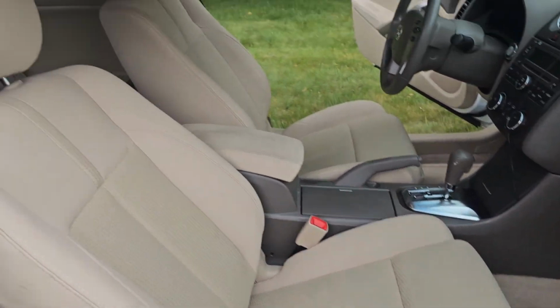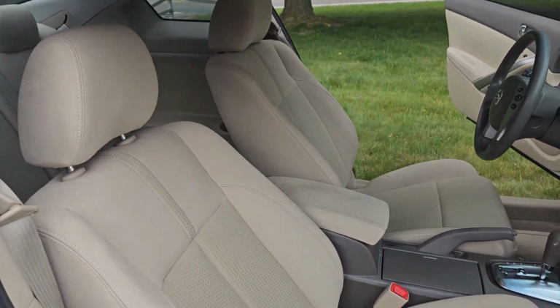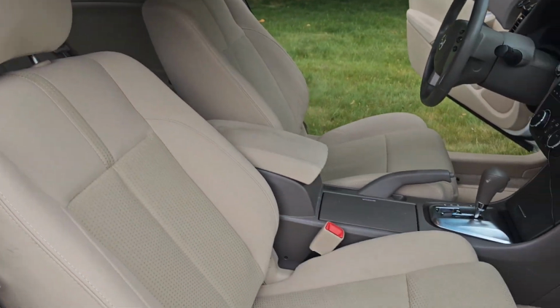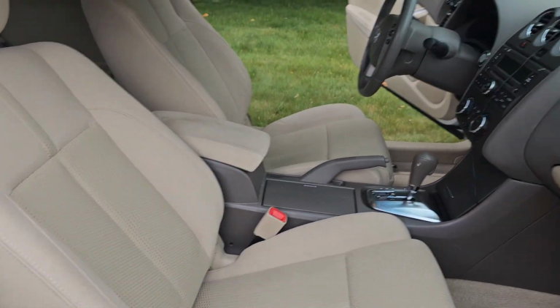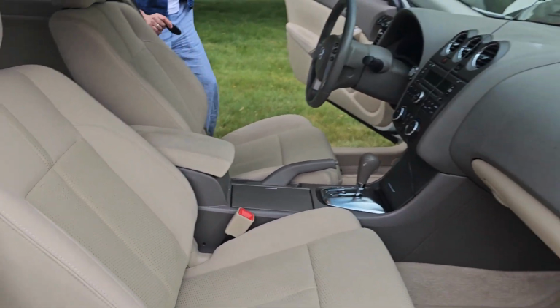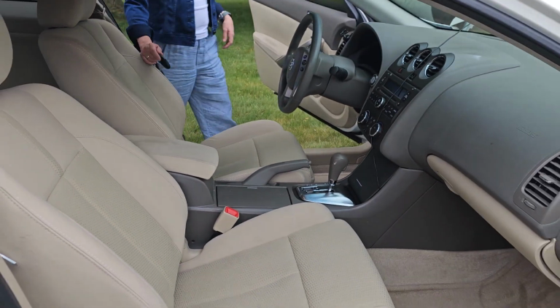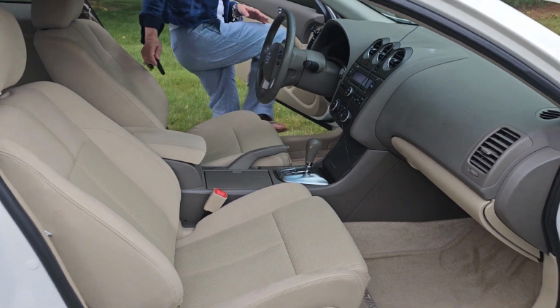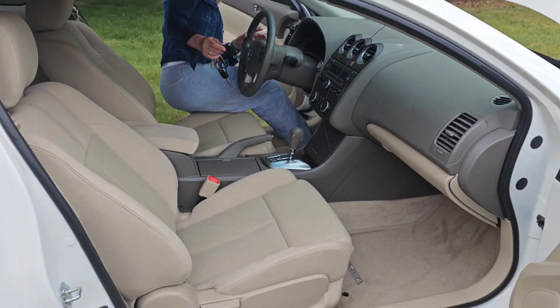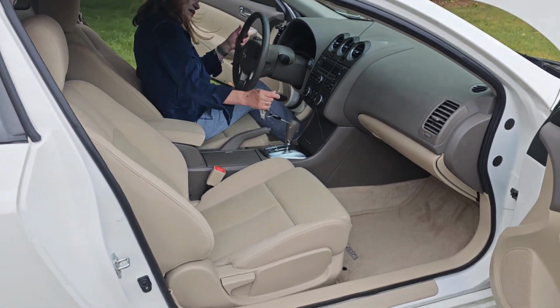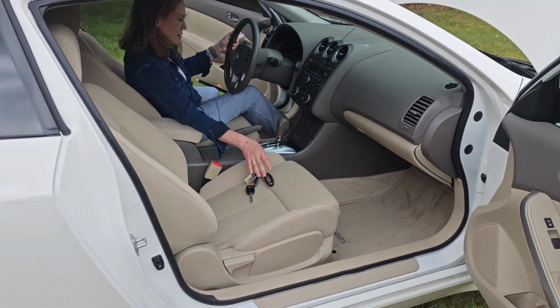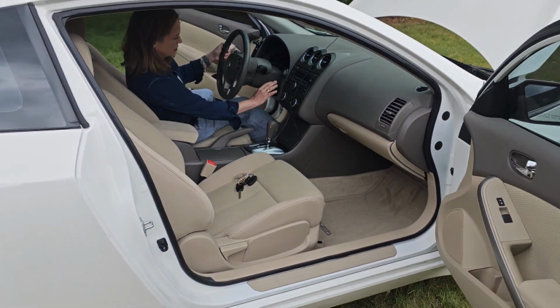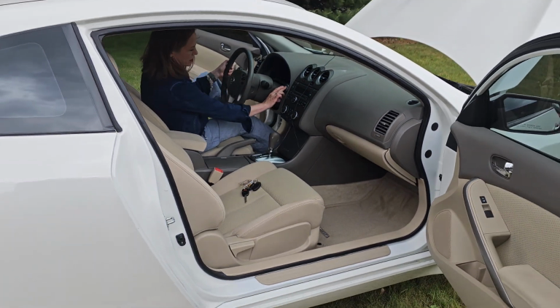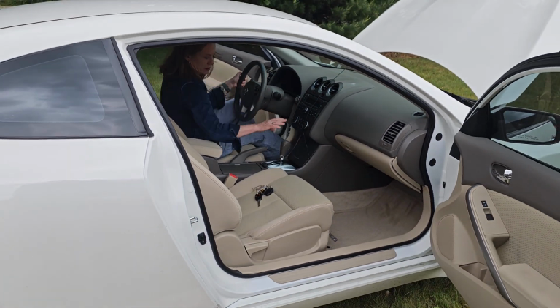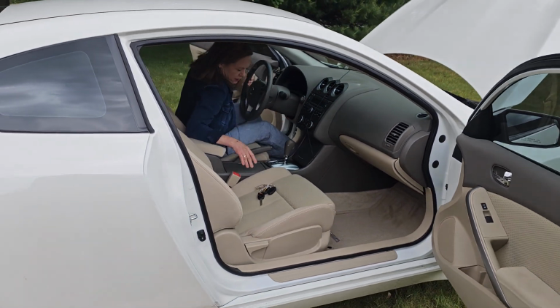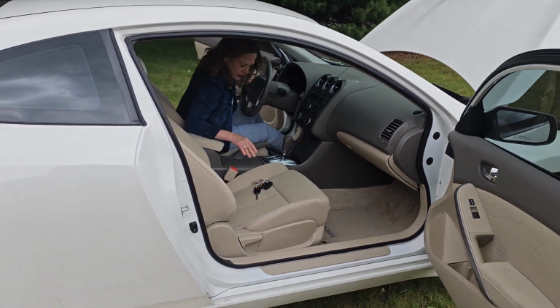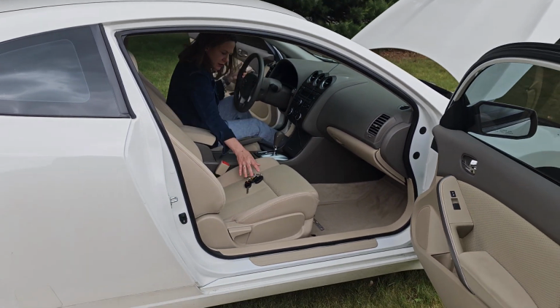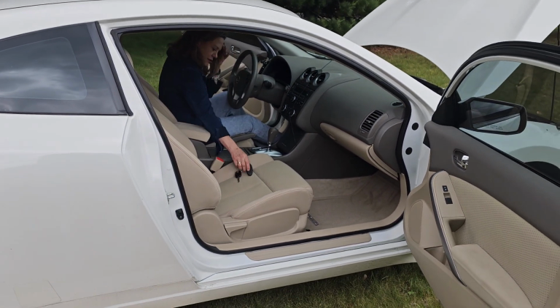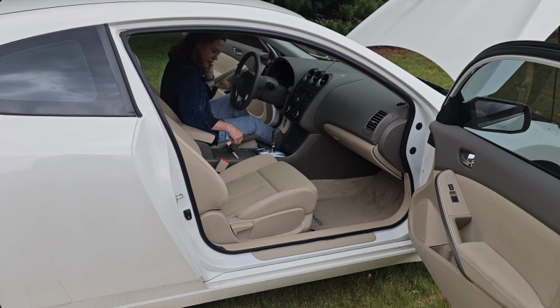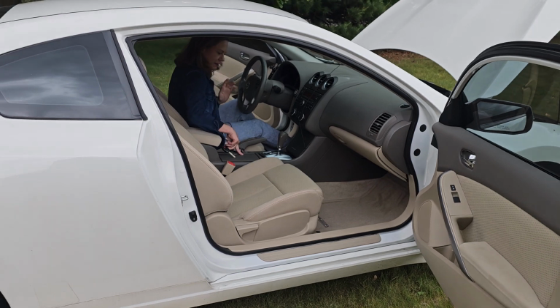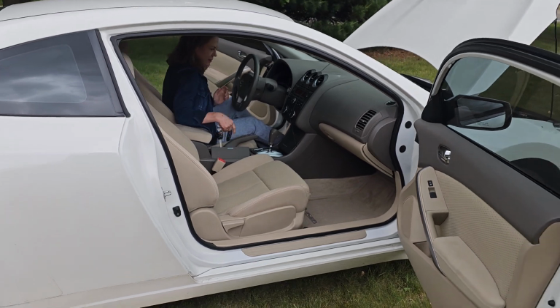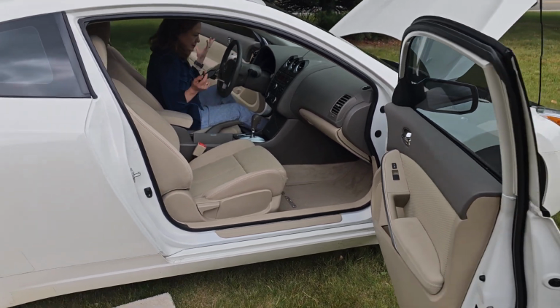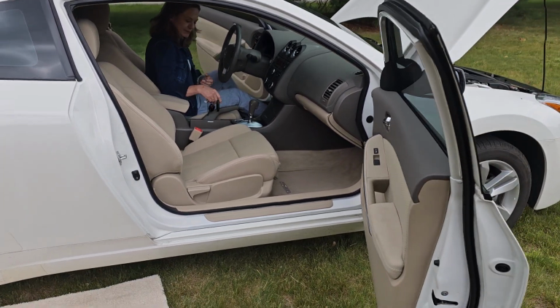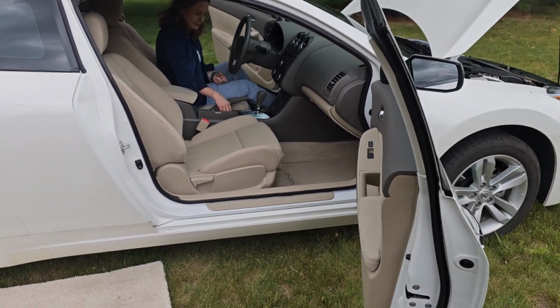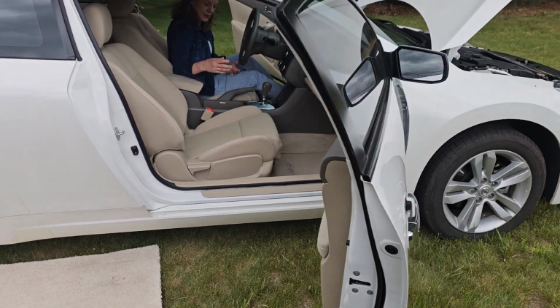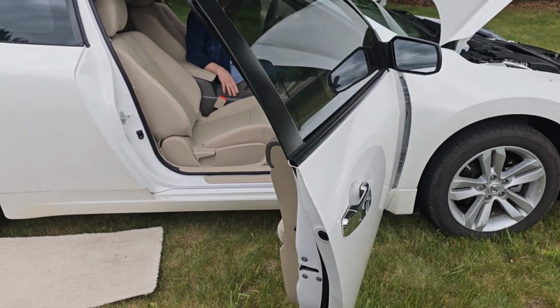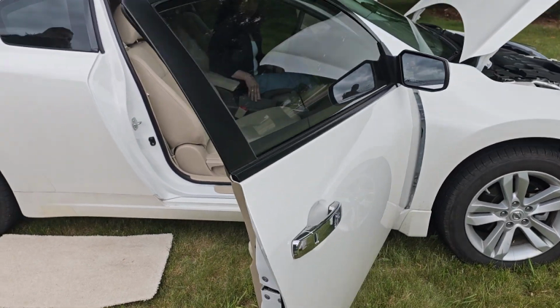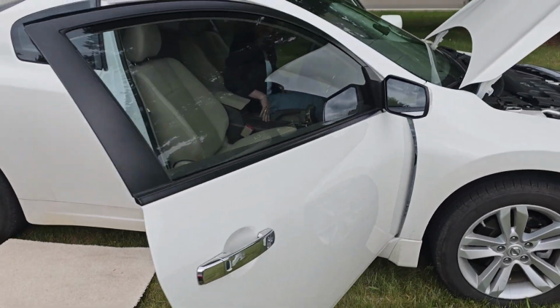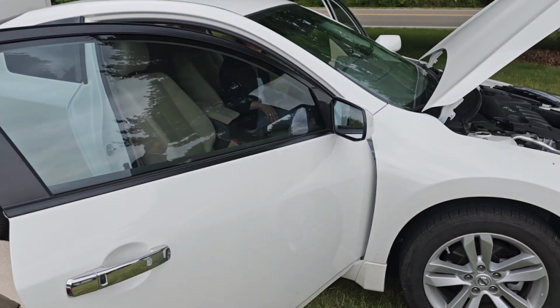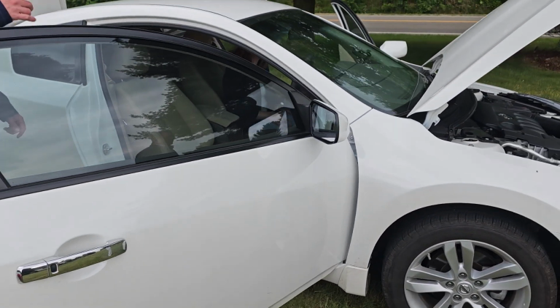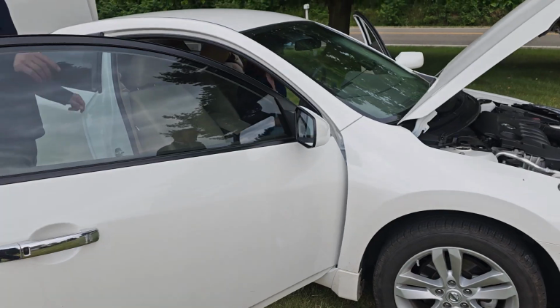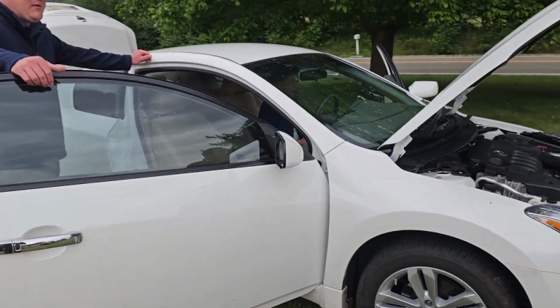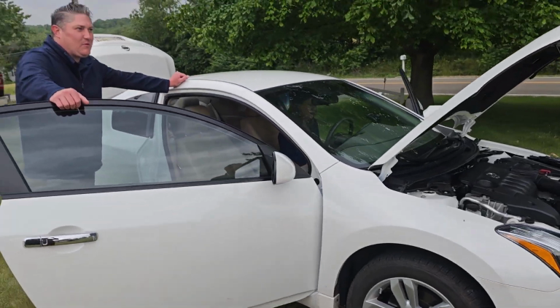Do you want me to start it? Sure, yeah, that'd be great. See how quiet that is? Nice and quiet, get that engine running — not like that big sports car.